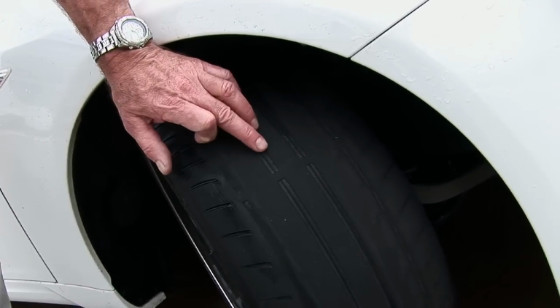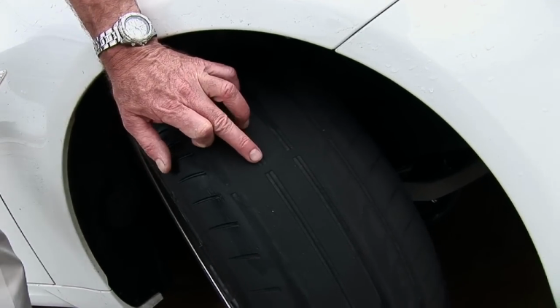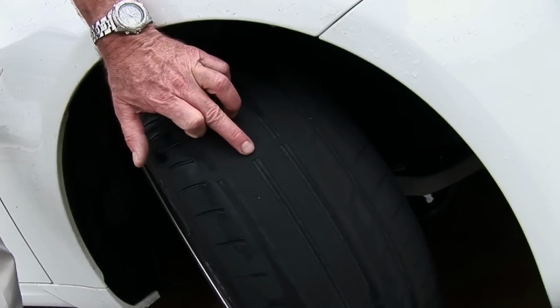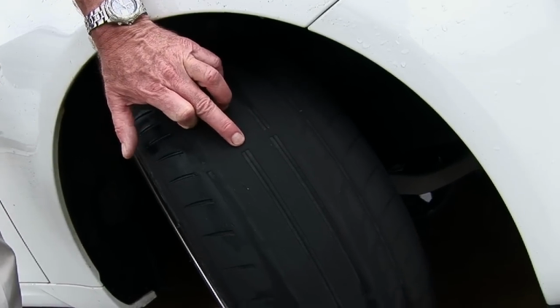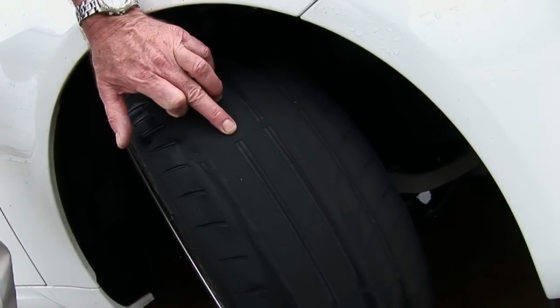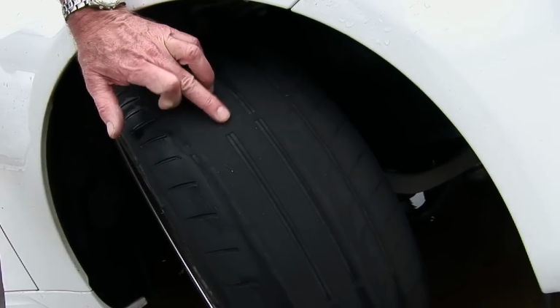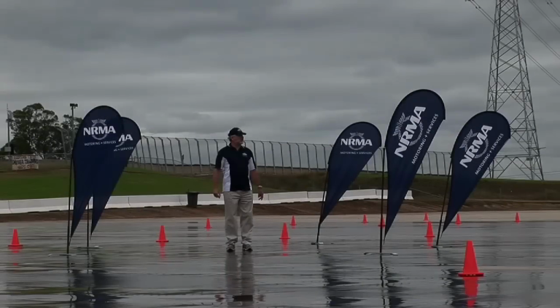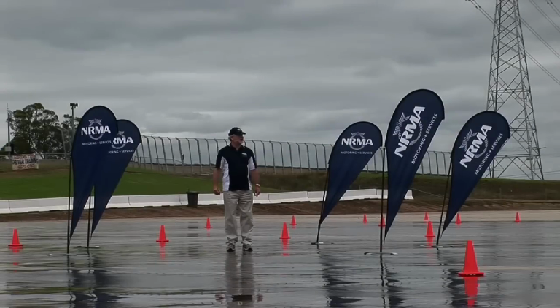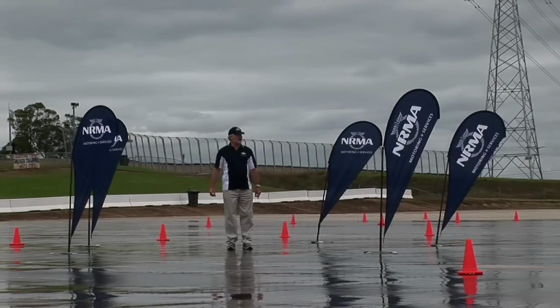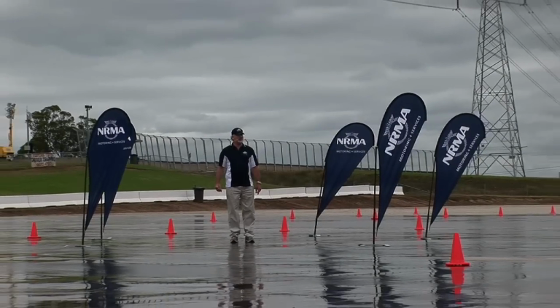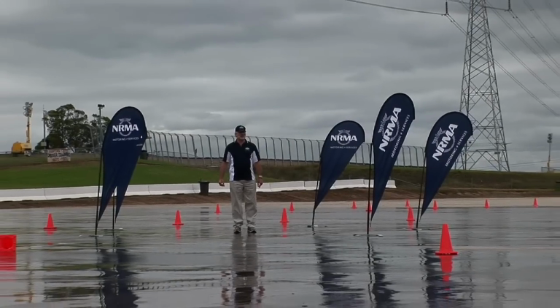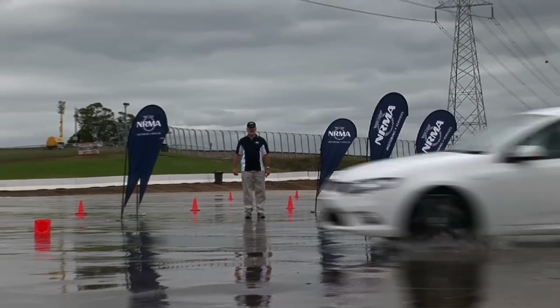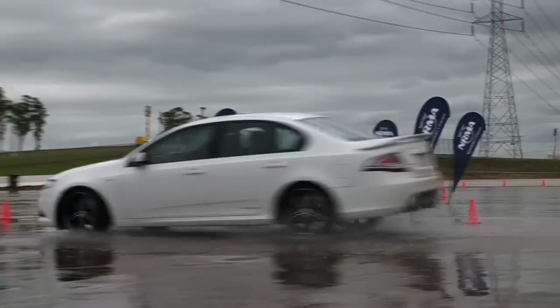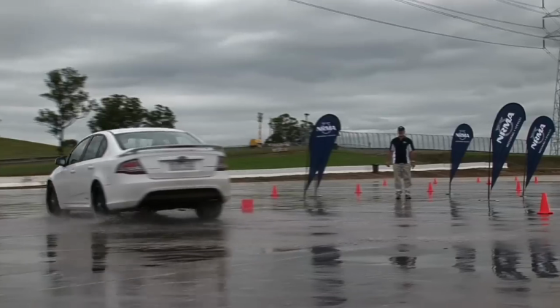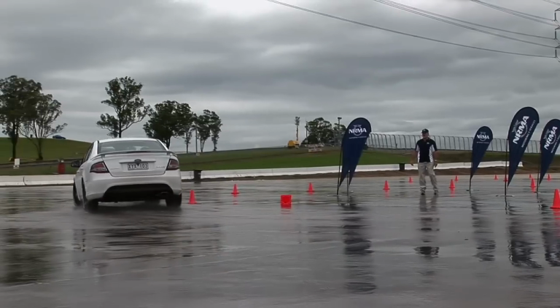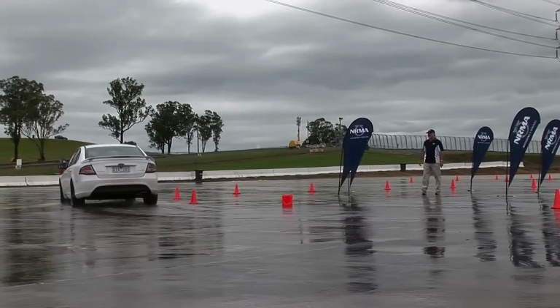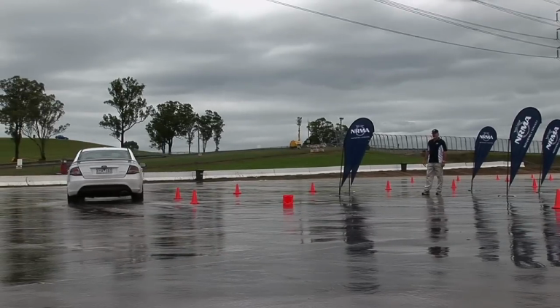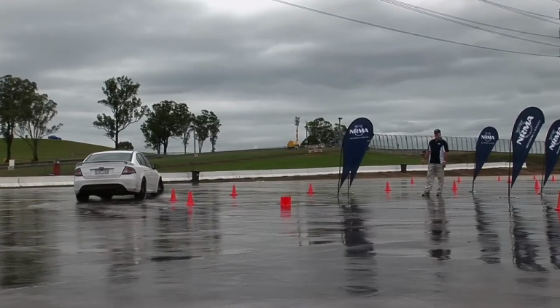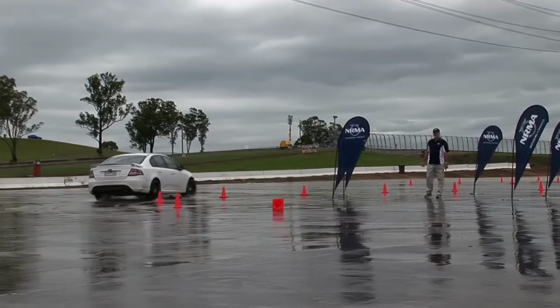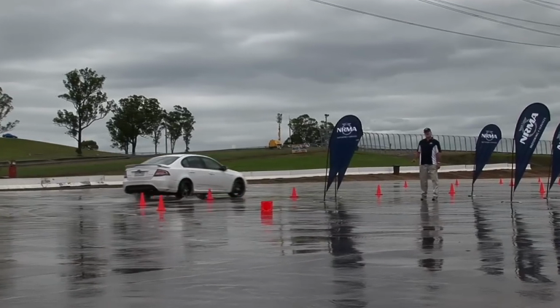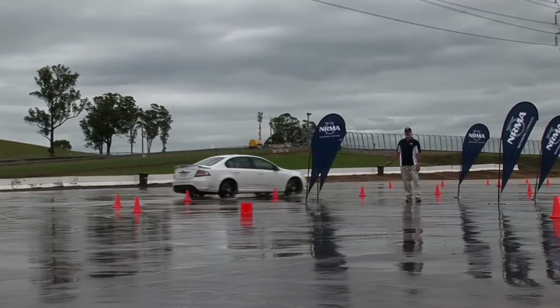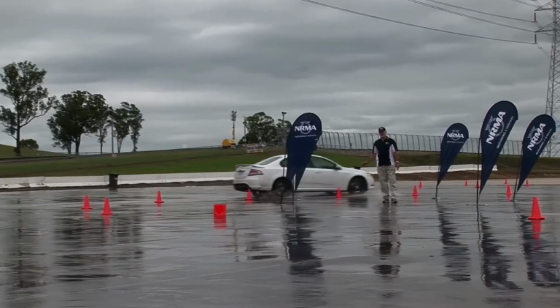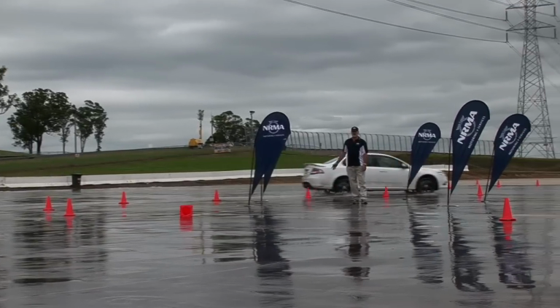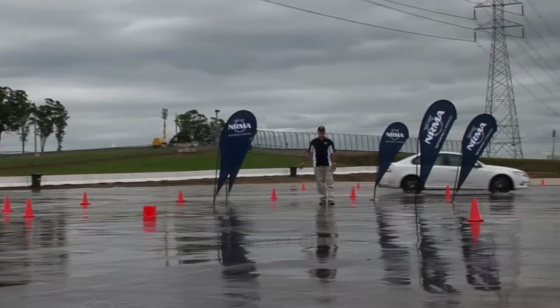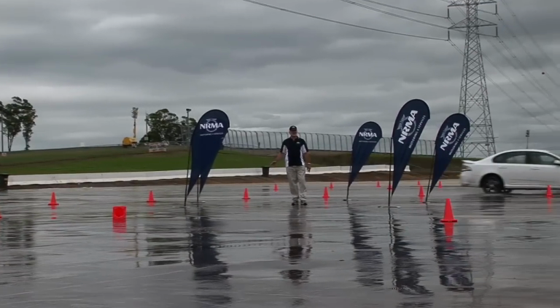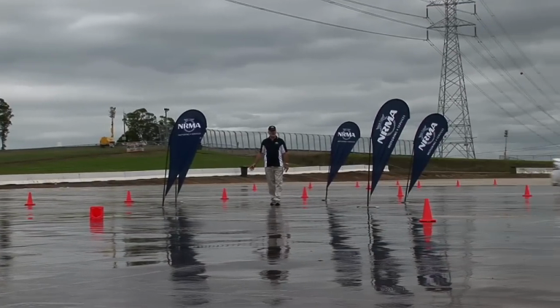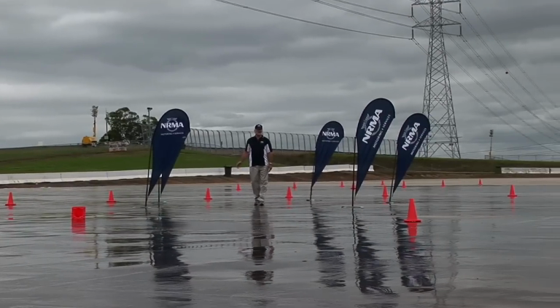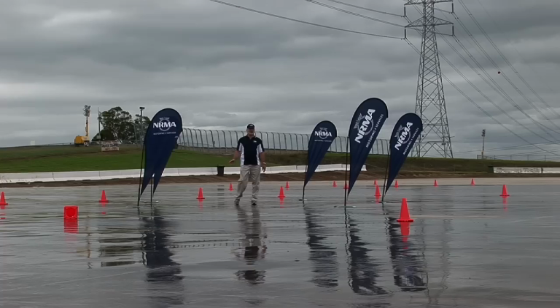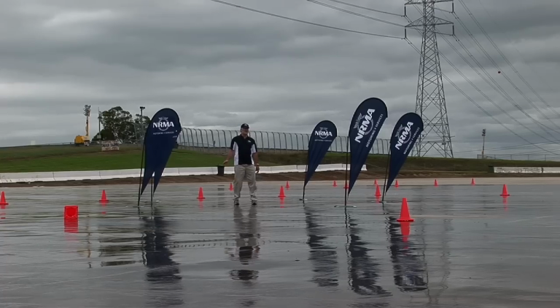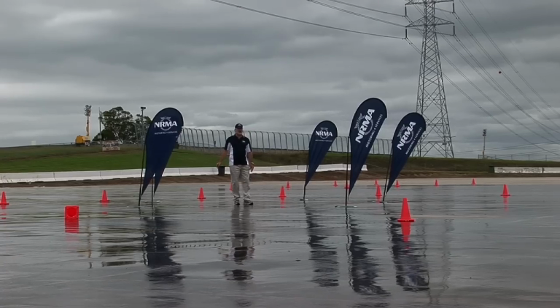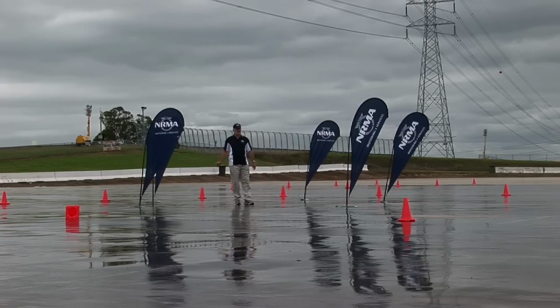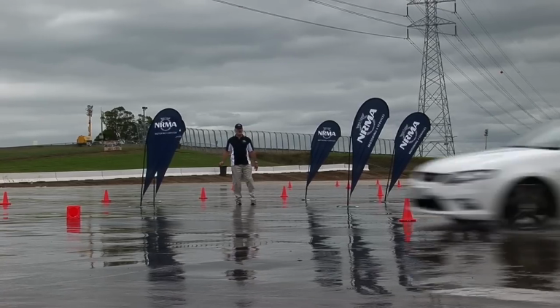We've got worn tyres on the car at this stage, and you can see how easy it is for the tail of the car to slide out and lose control. So even though our driver's very experienced and has done this before, he's still finding it difficult to keep the car pointed in the right direction.